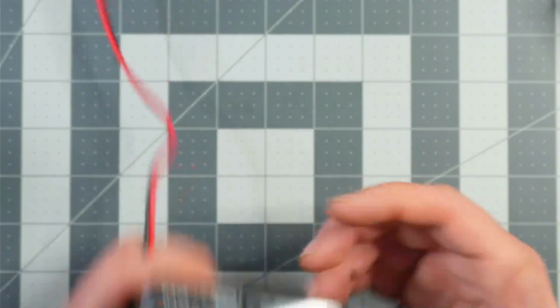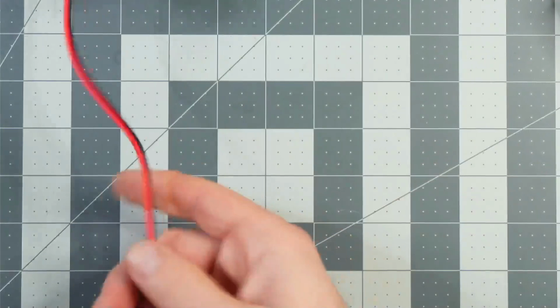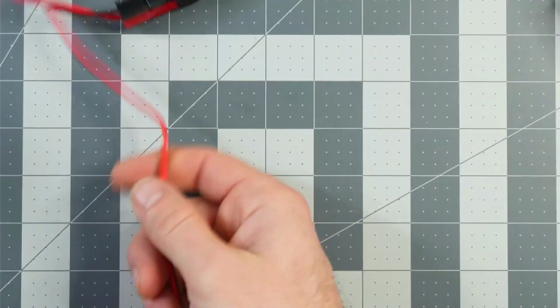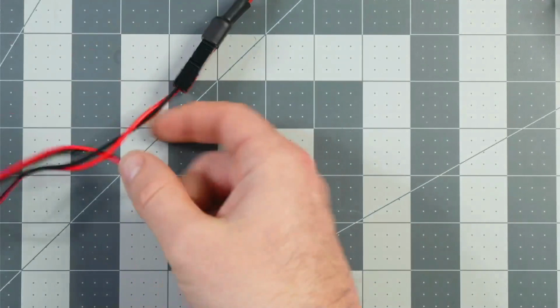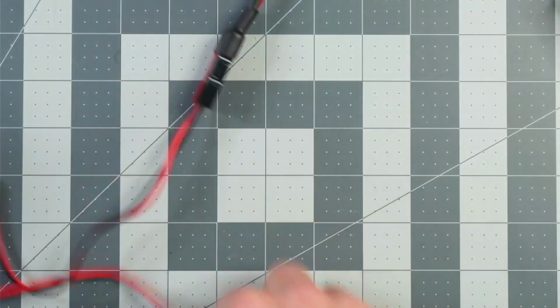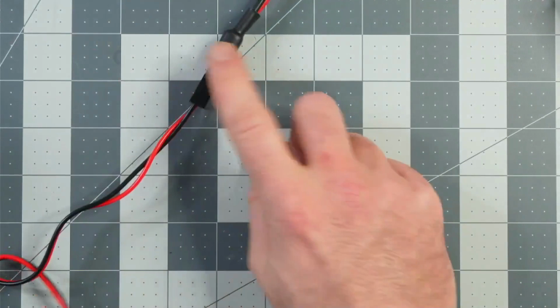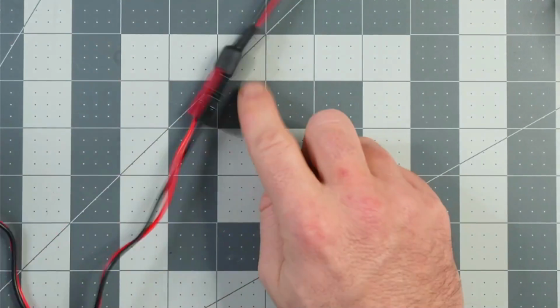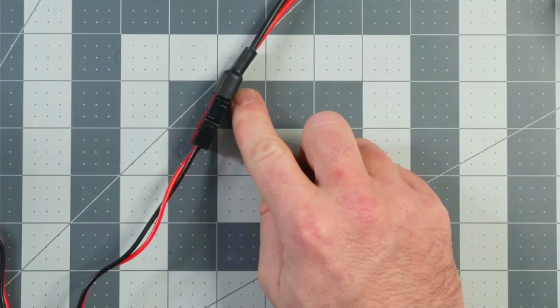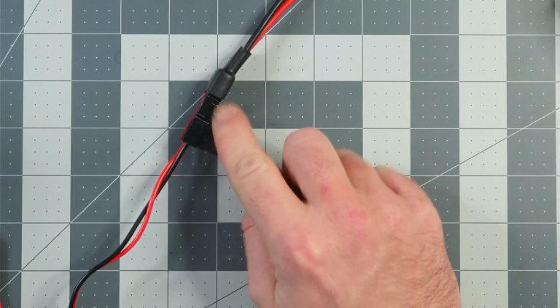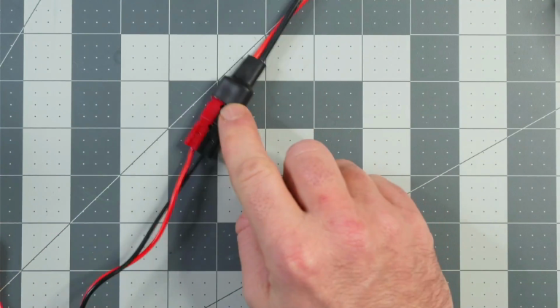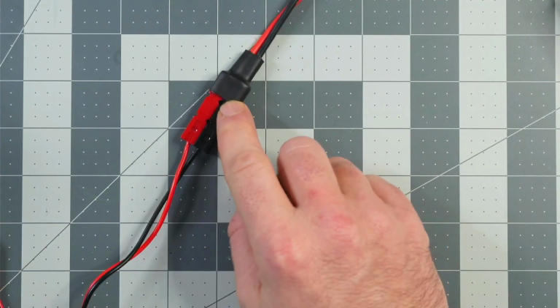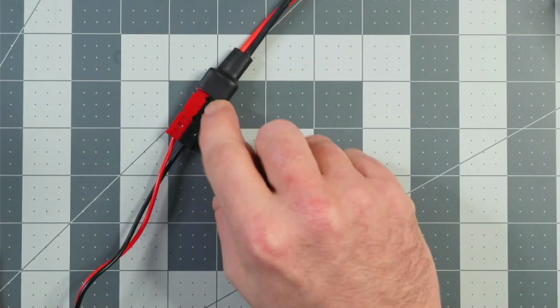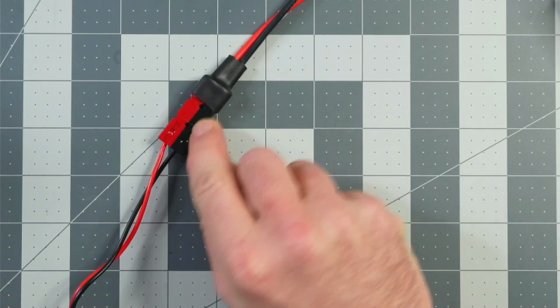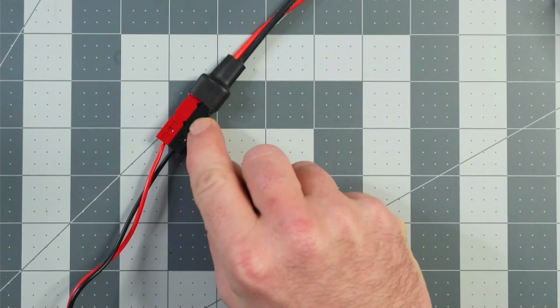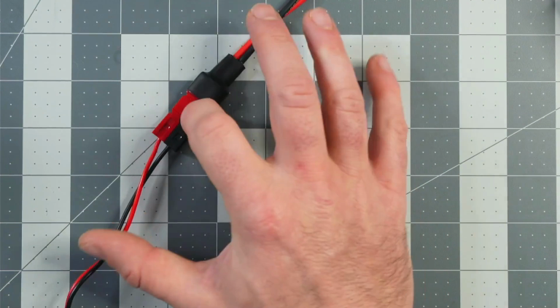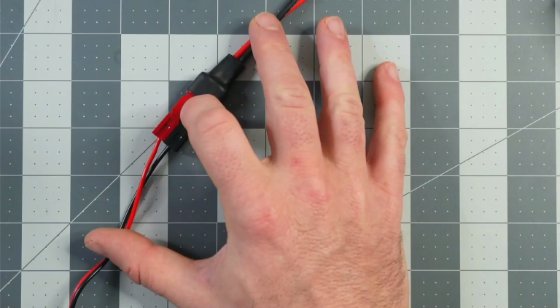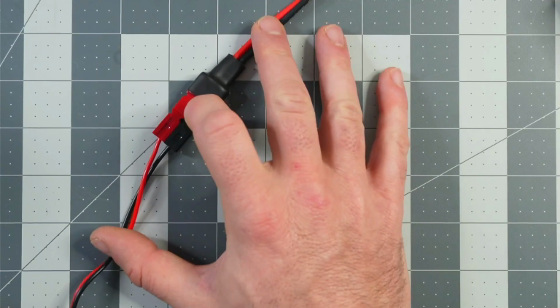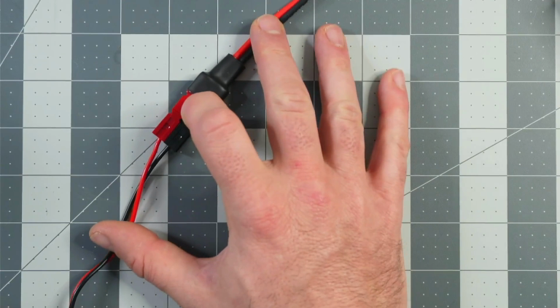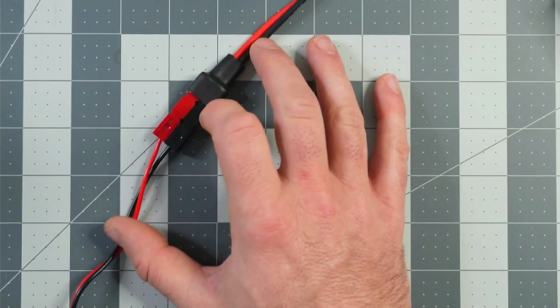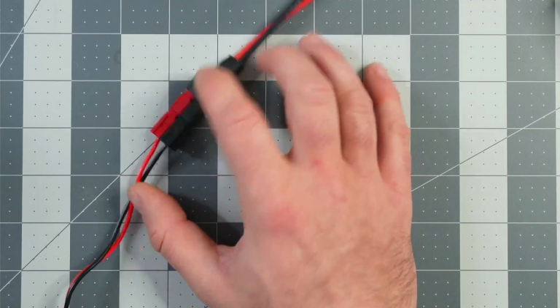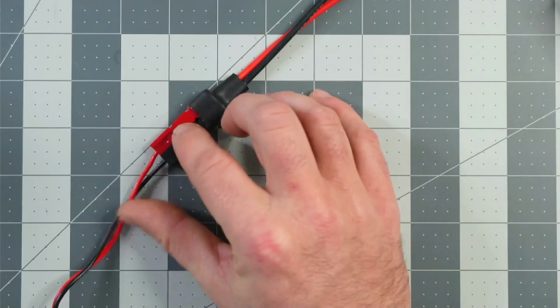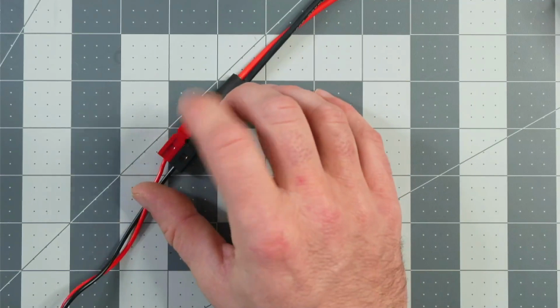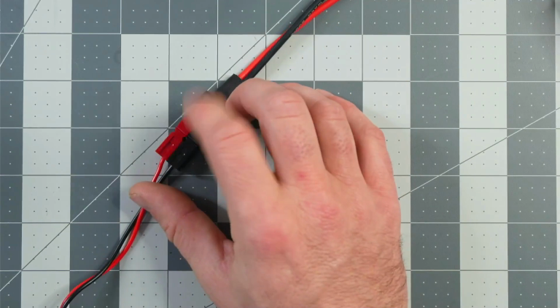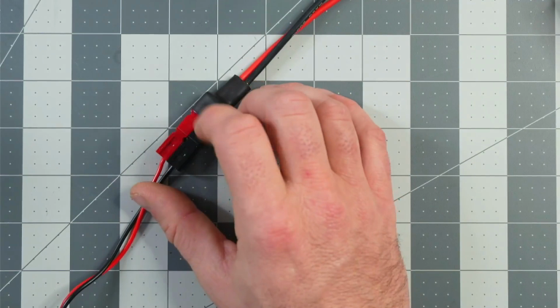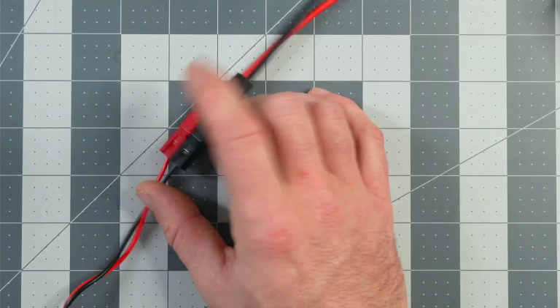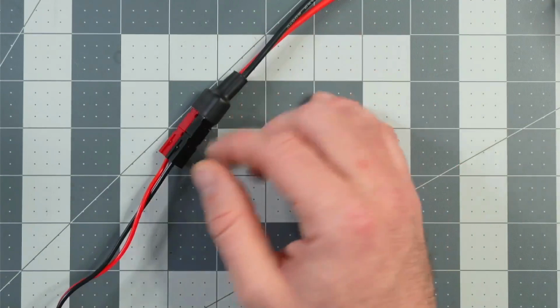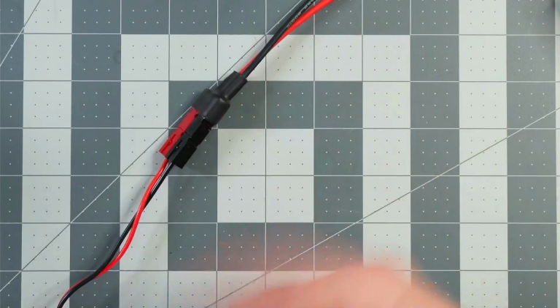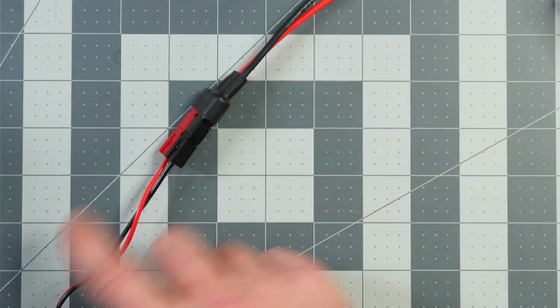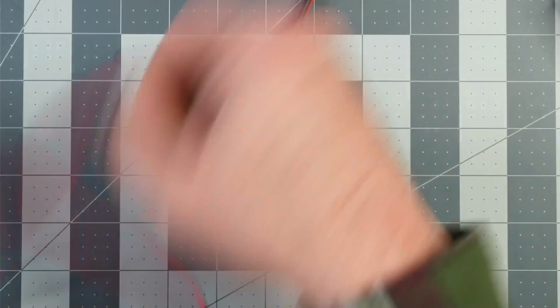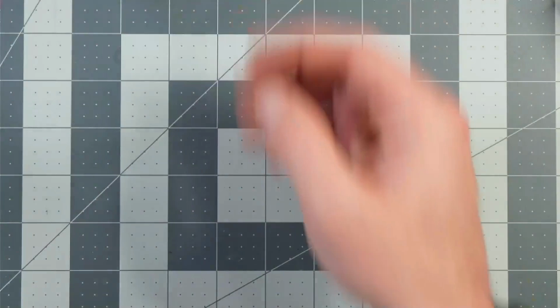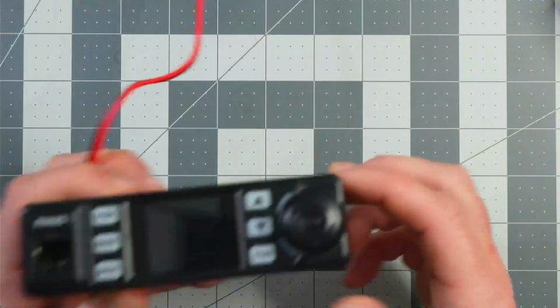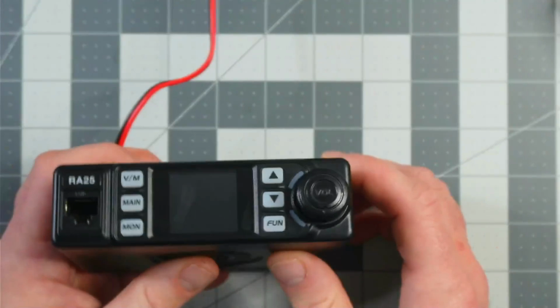The radio plugs in by a cigarette adapter, but I've changed out to direct power leads. If you do something like this, just make sure you have an inline fuse, because if you cross-polarize these or plug them in backwards, you're going to fry your radio if you don't have the fuse.